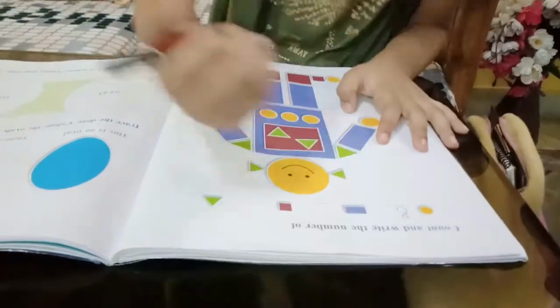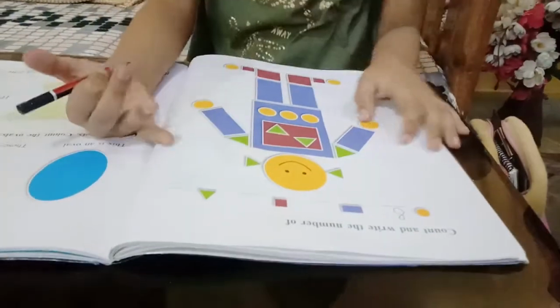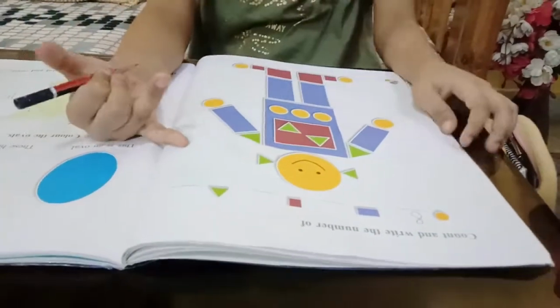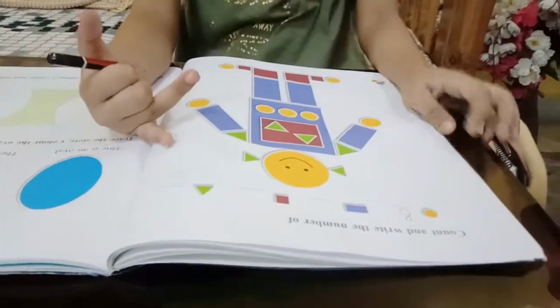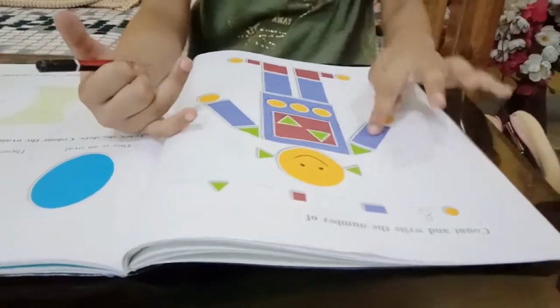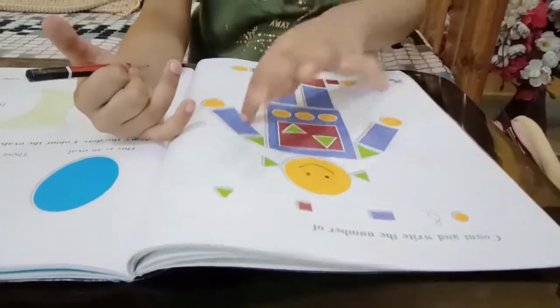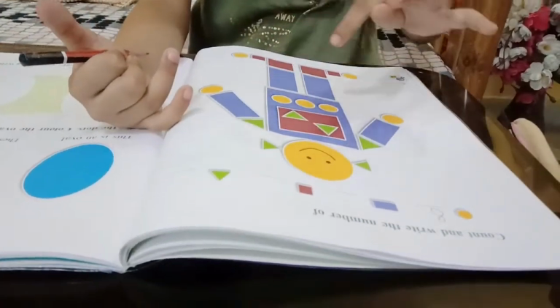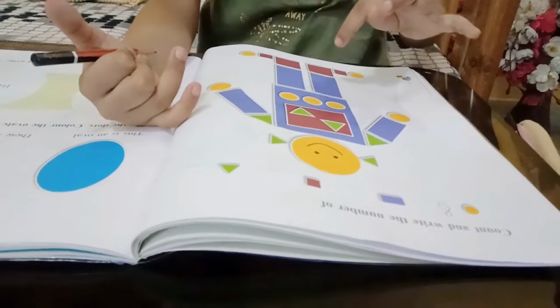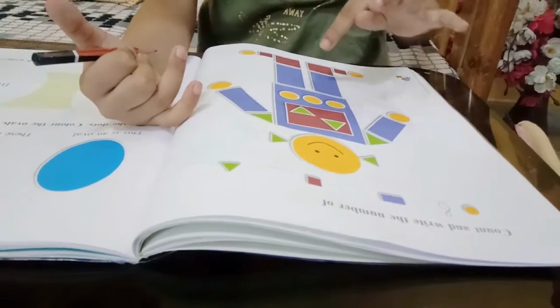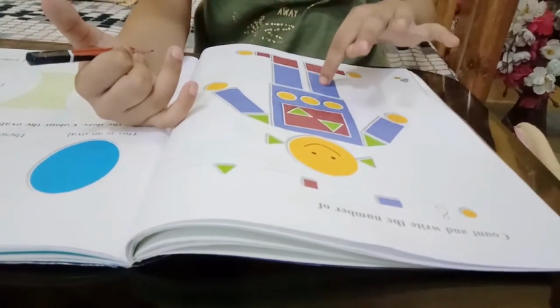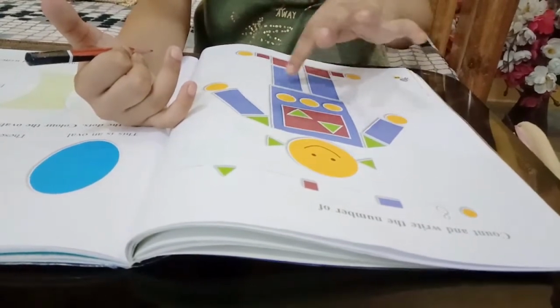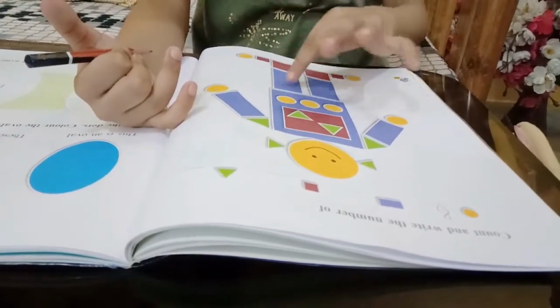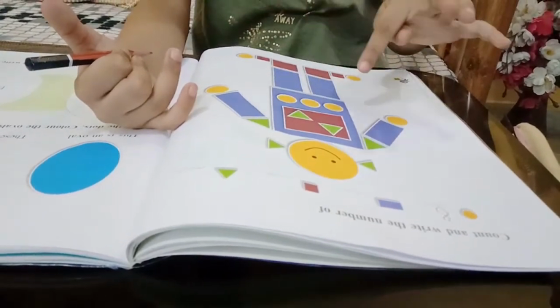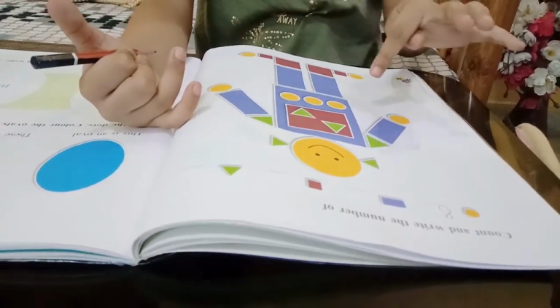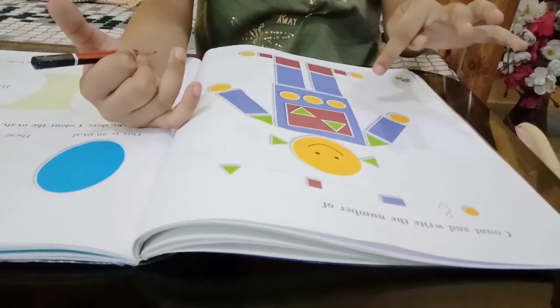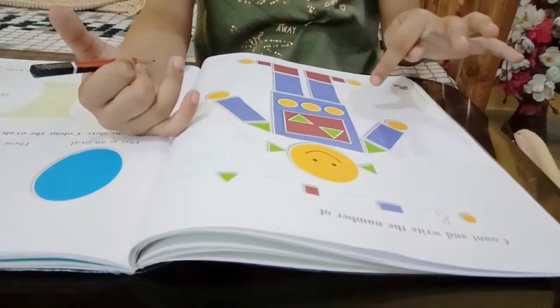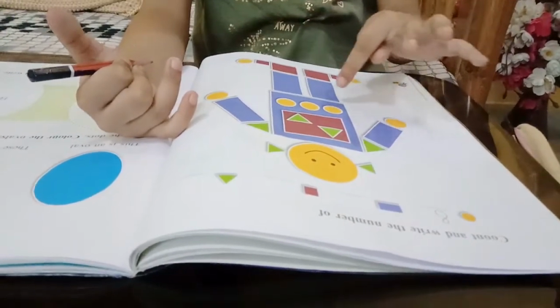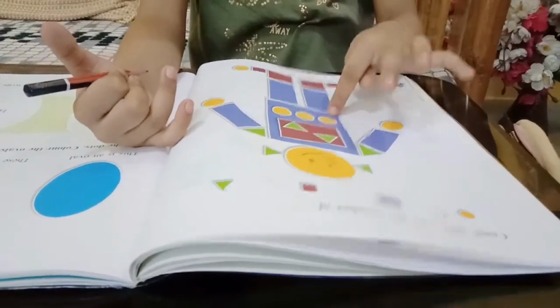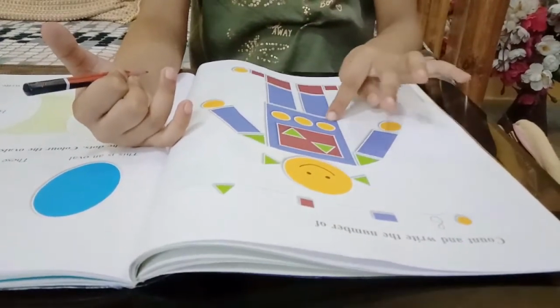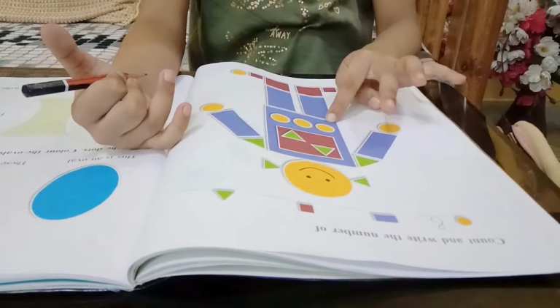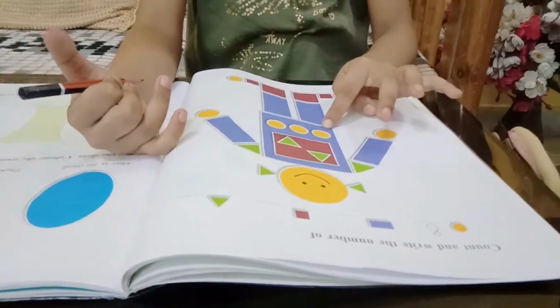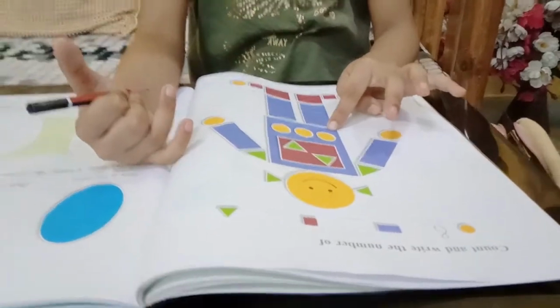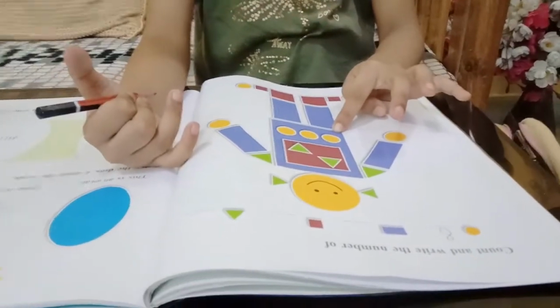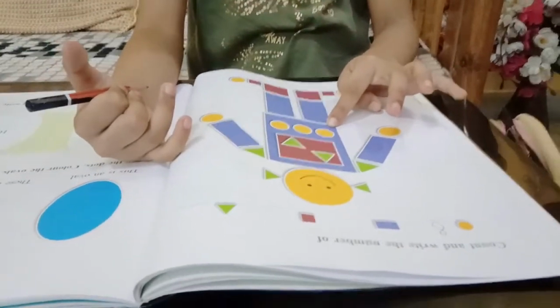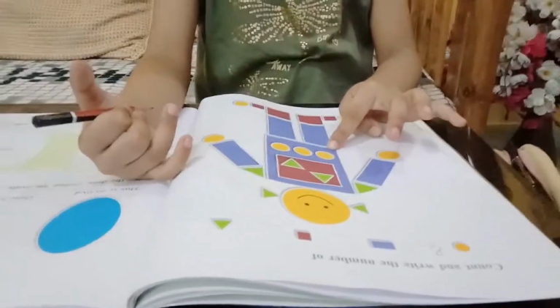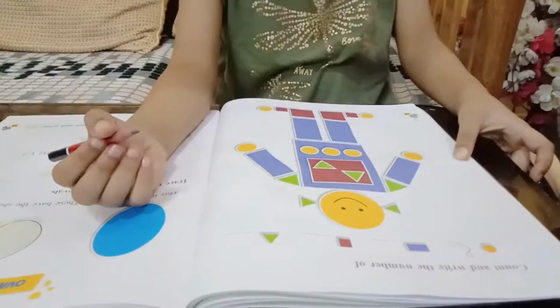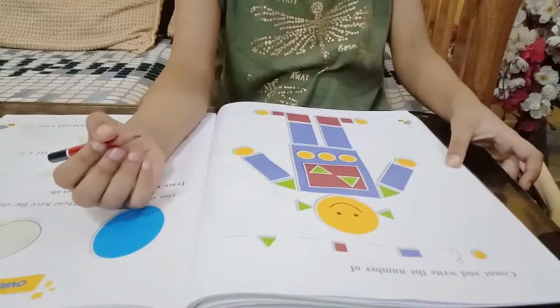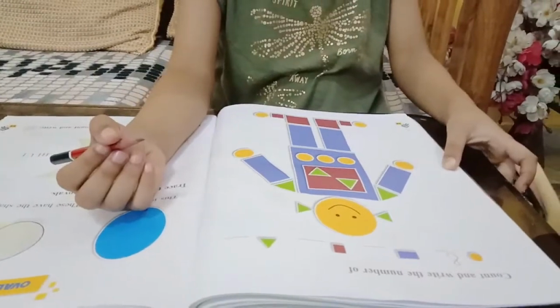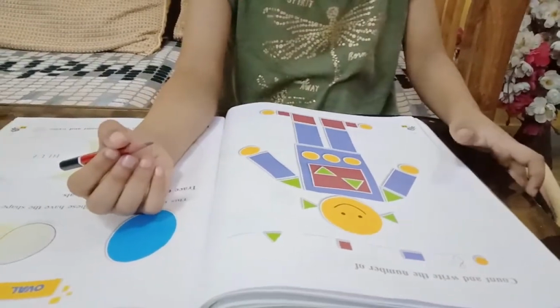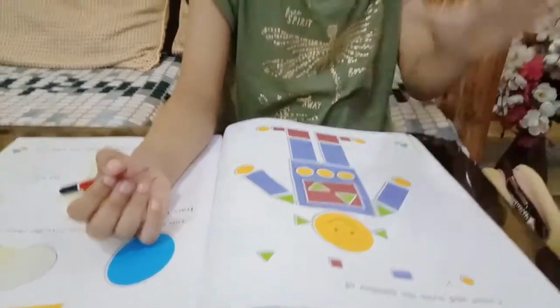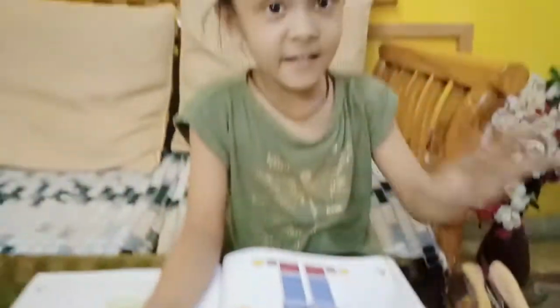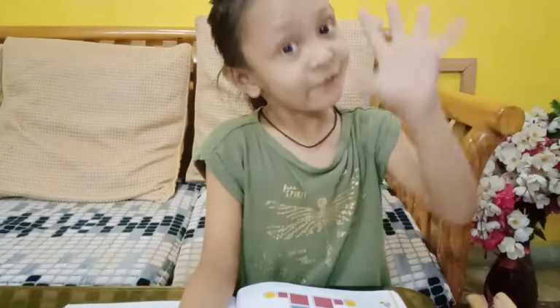Now the rectangle. 1, 2, 3, 4, 5. It is 5.